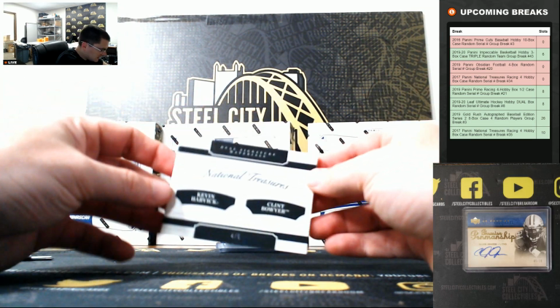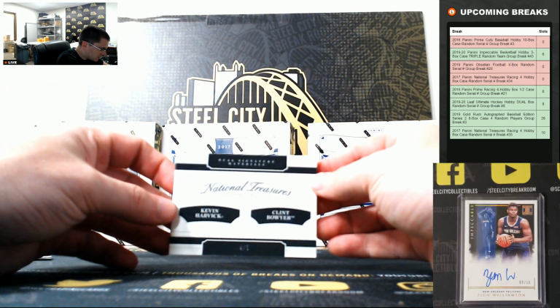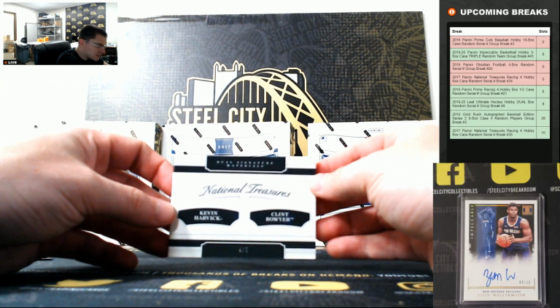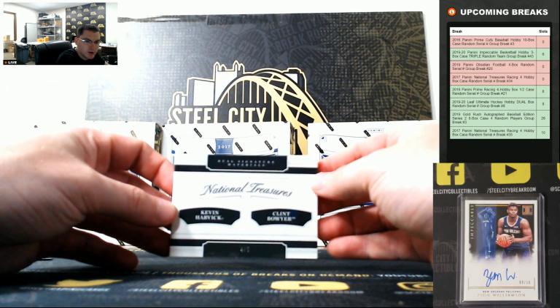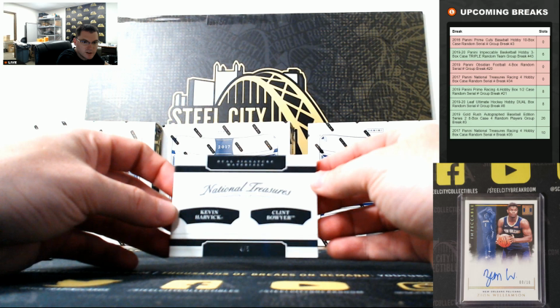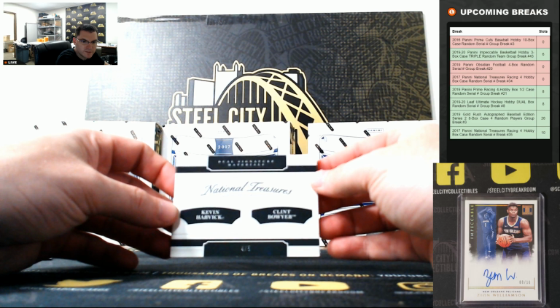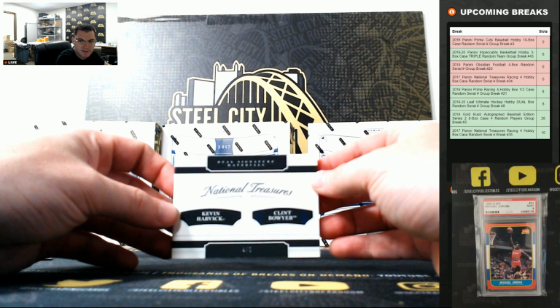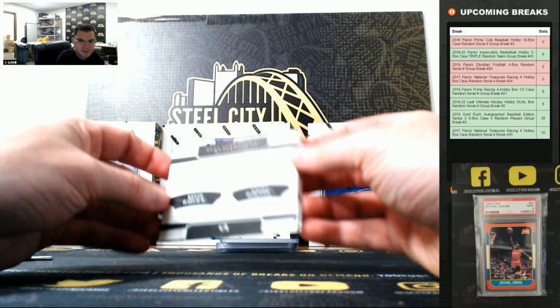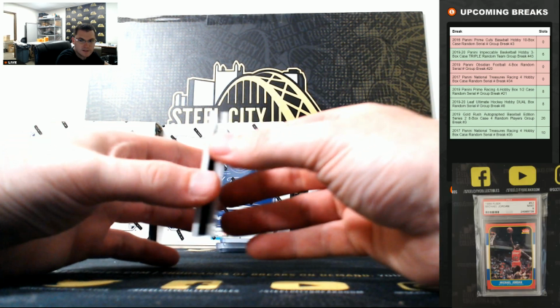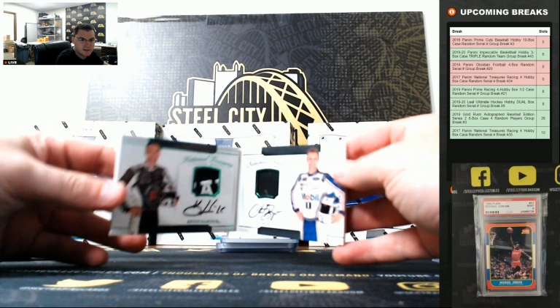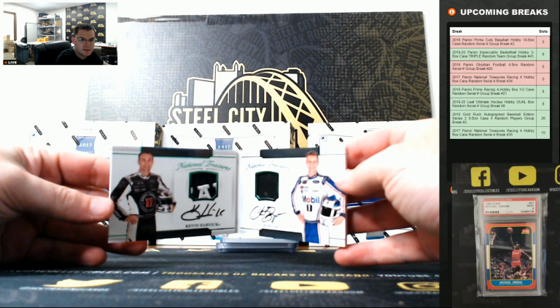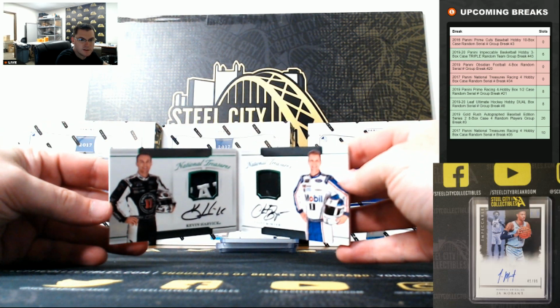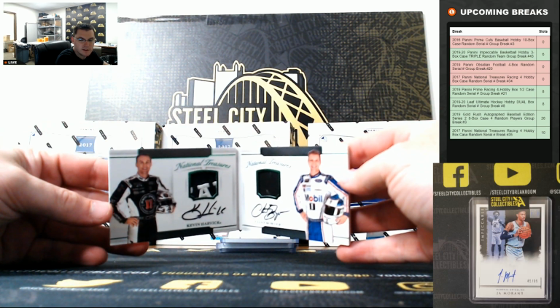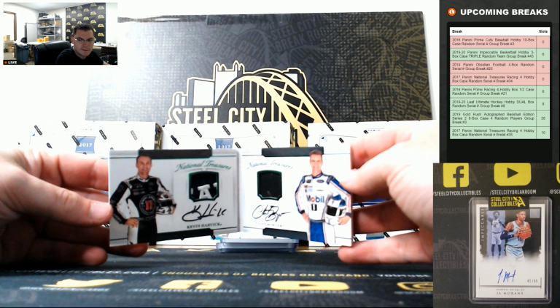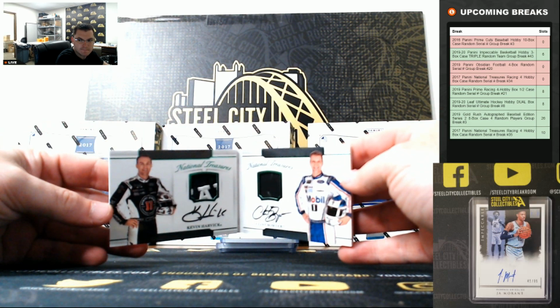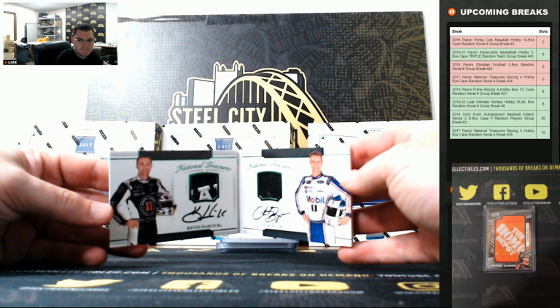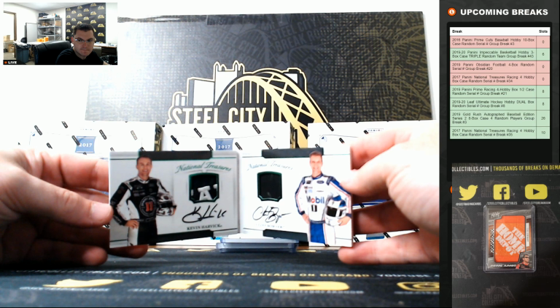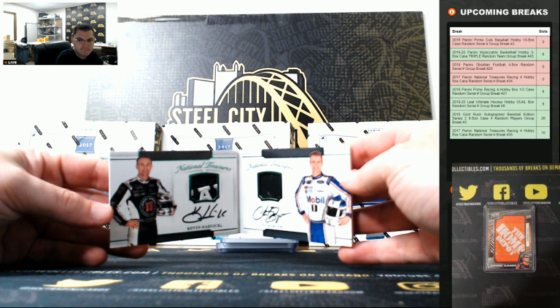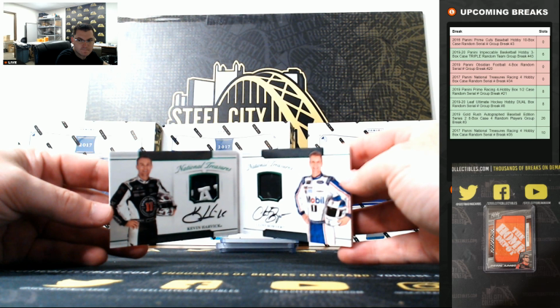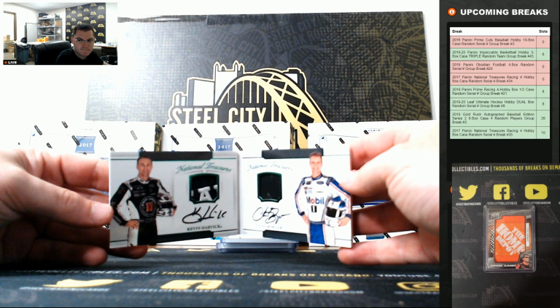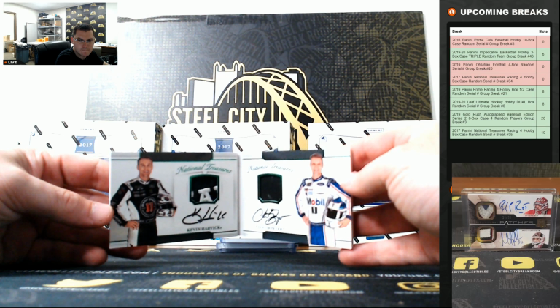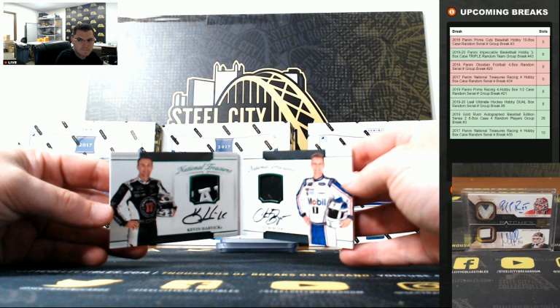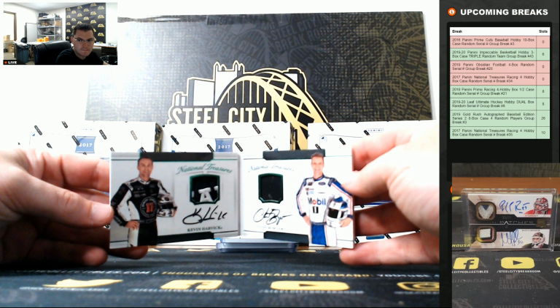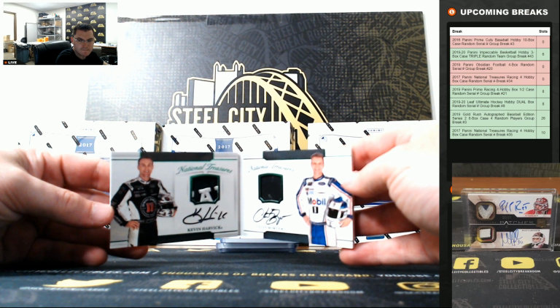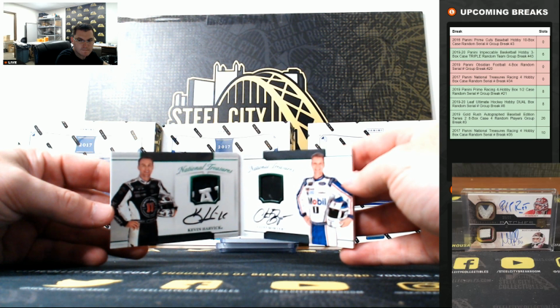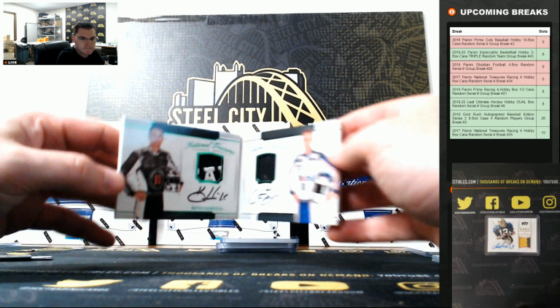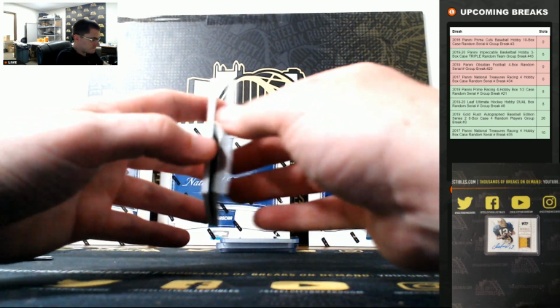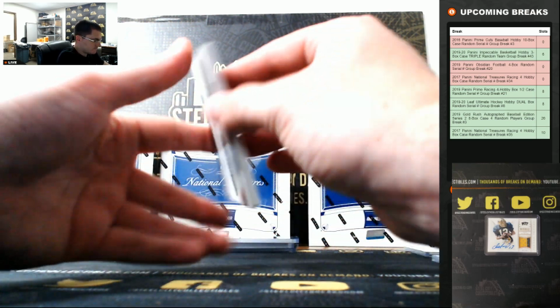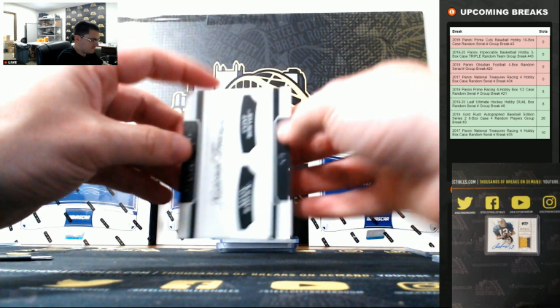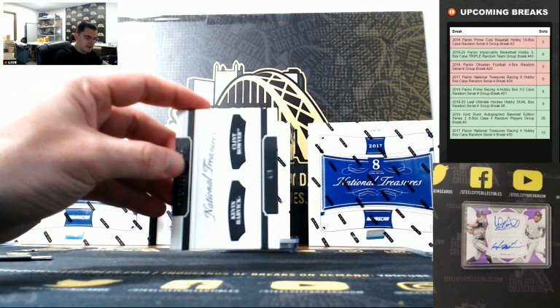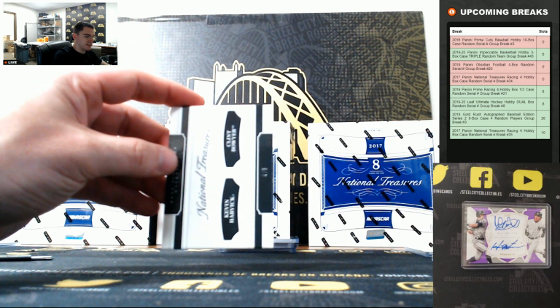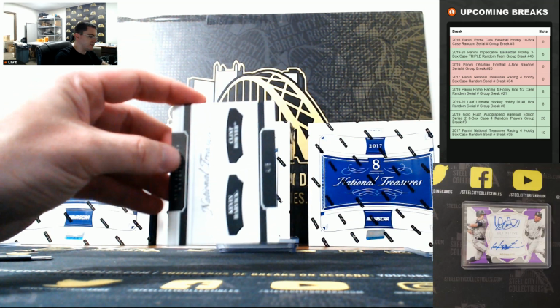Kevin Harvick and Clint Boyer, 4 of 5. Nice hit for 4.